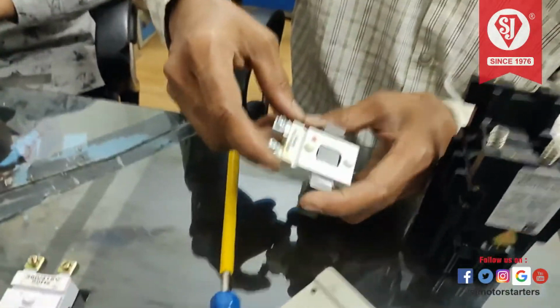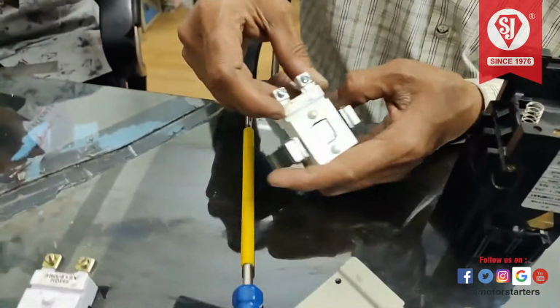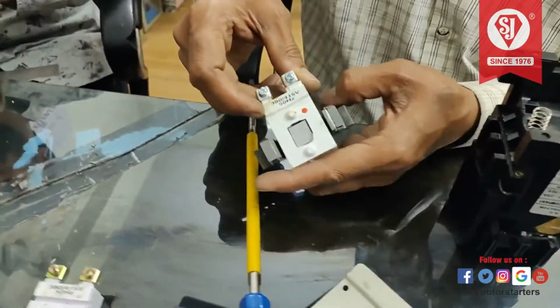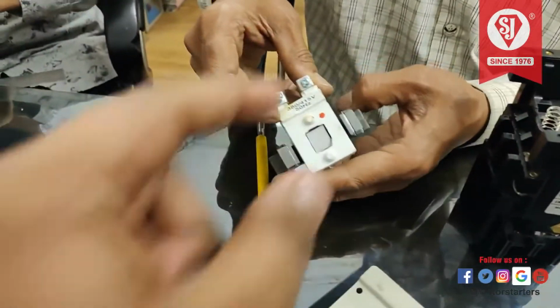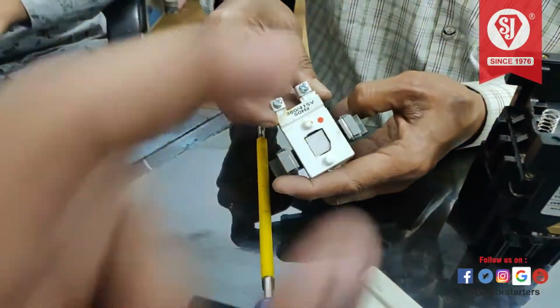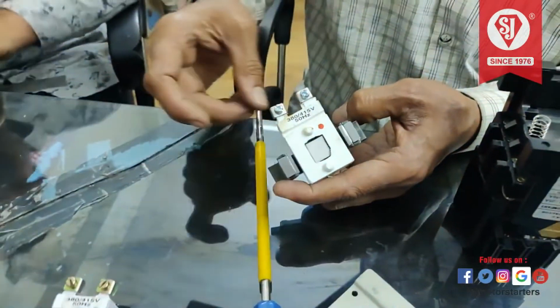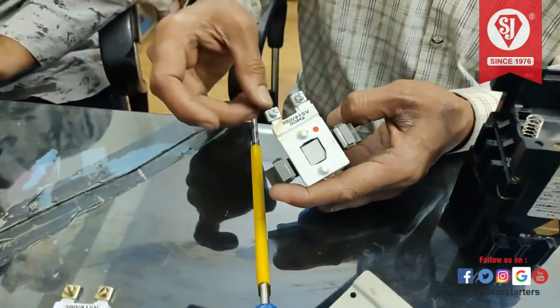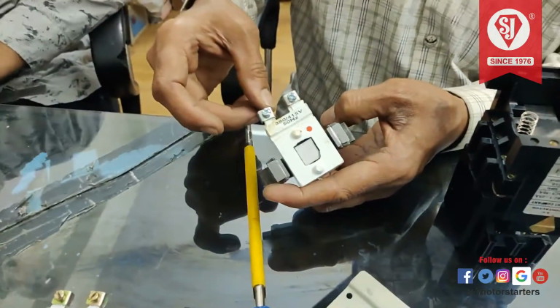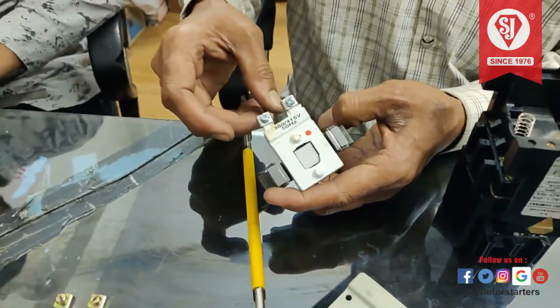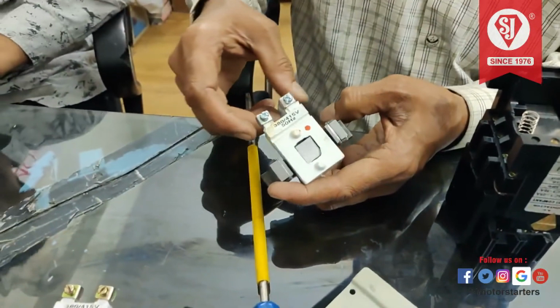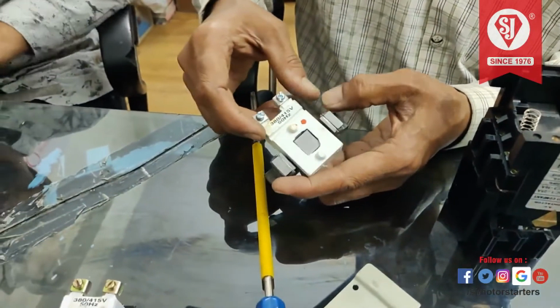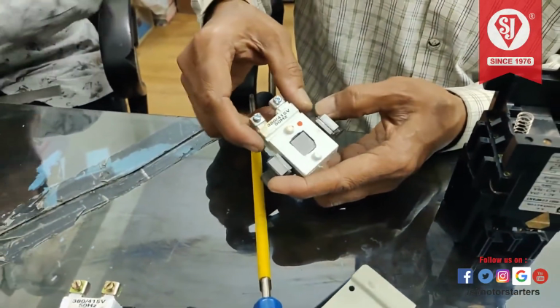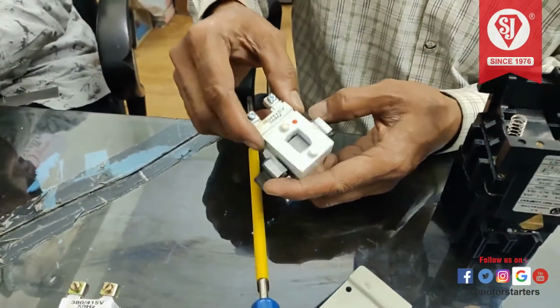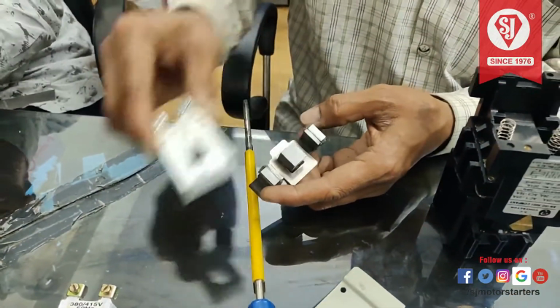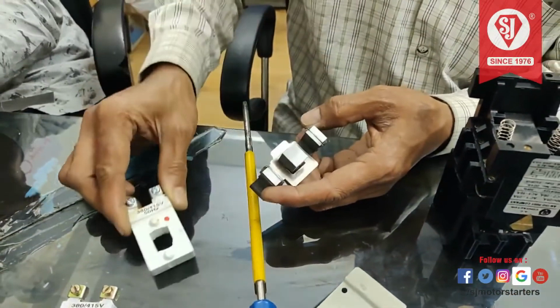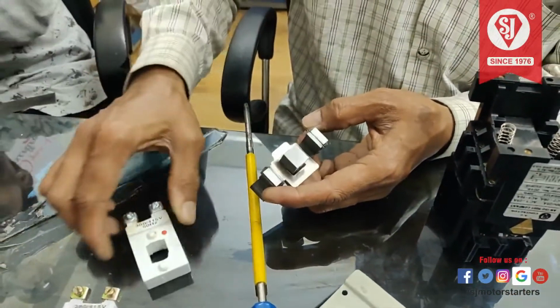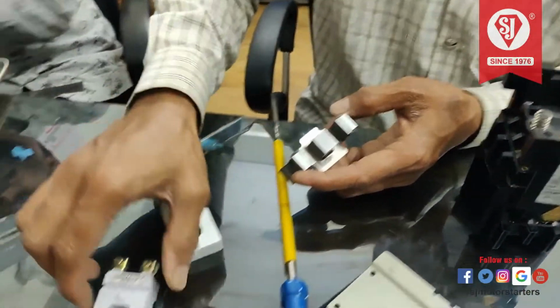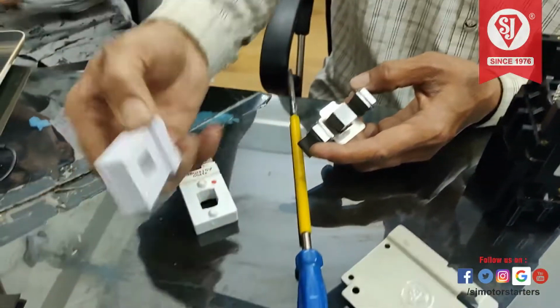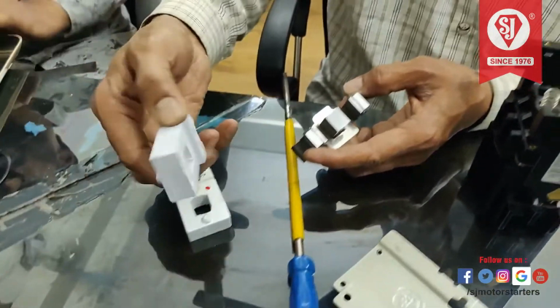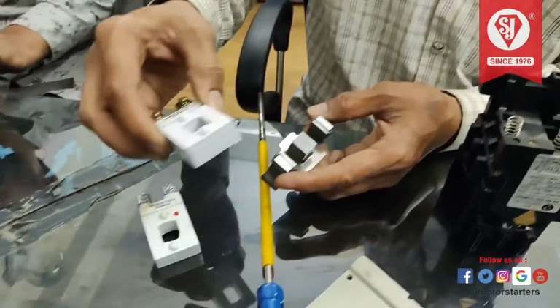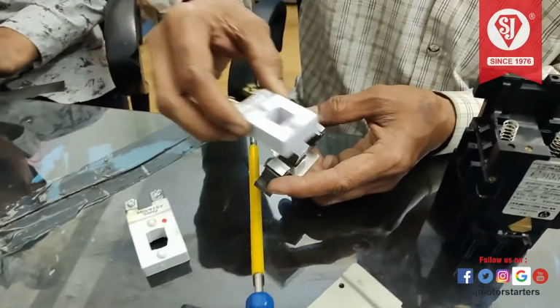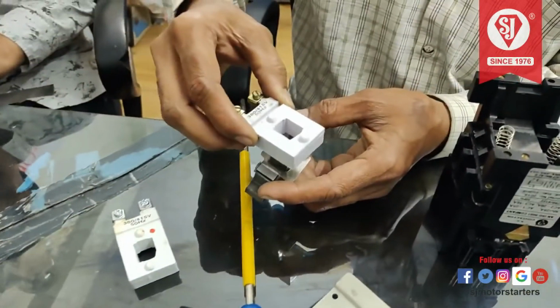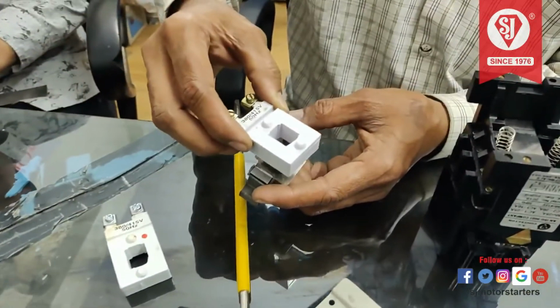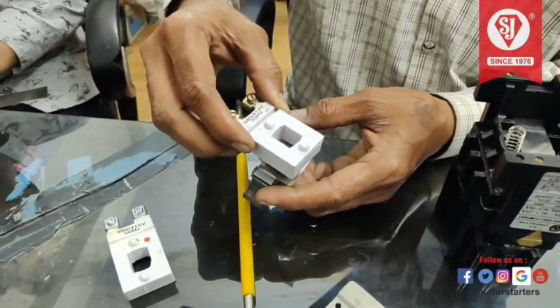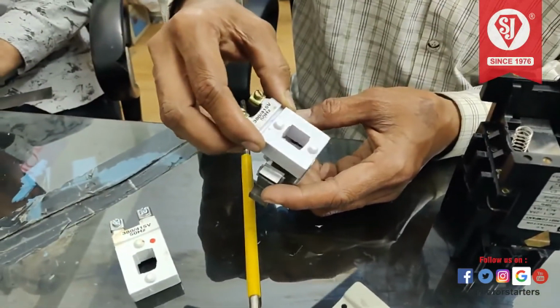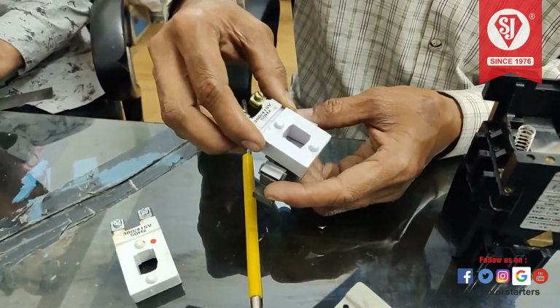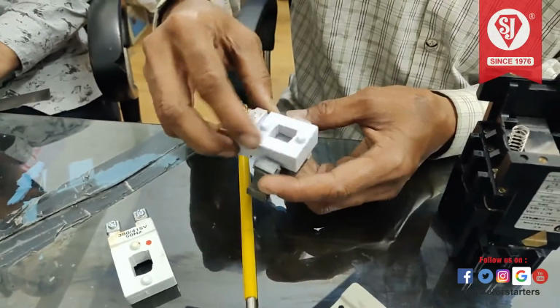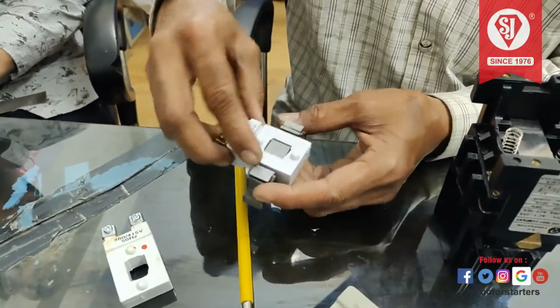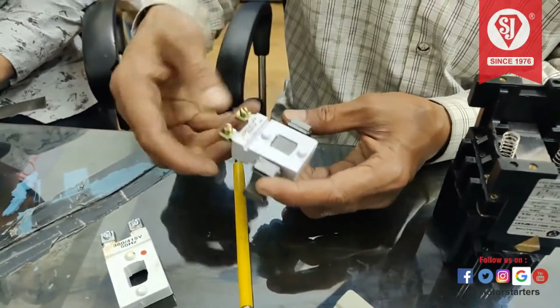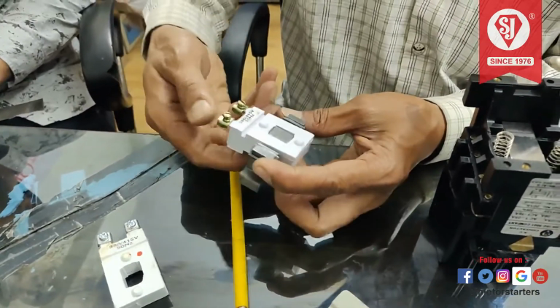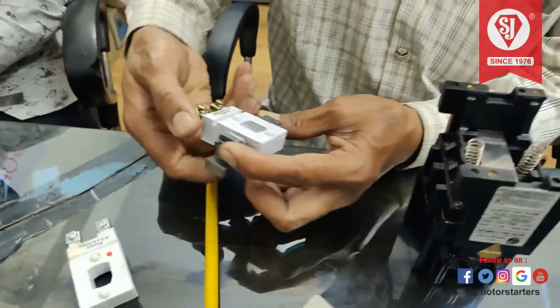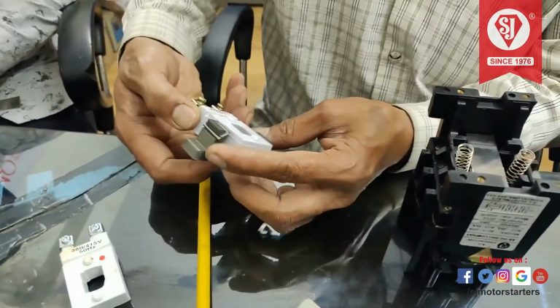Now just pull out the coil and remove it. And replace with a new coil. That's it.